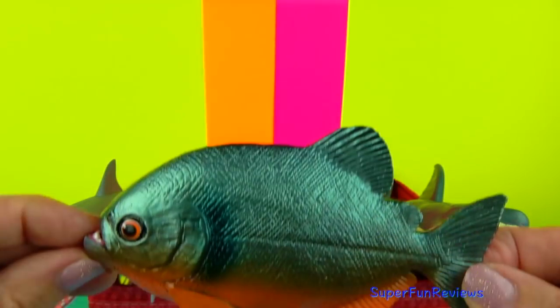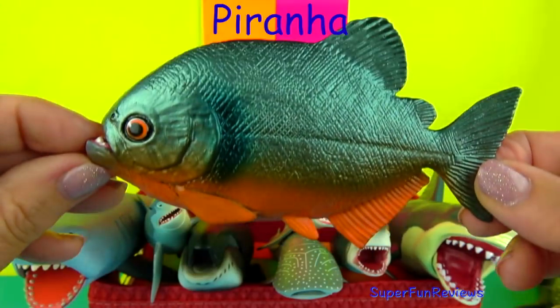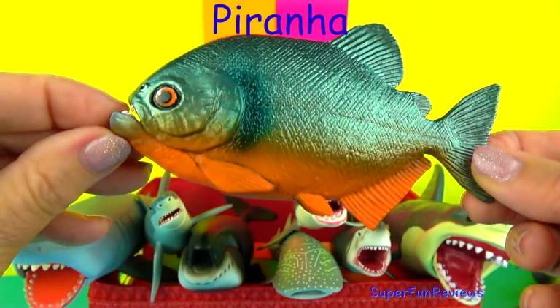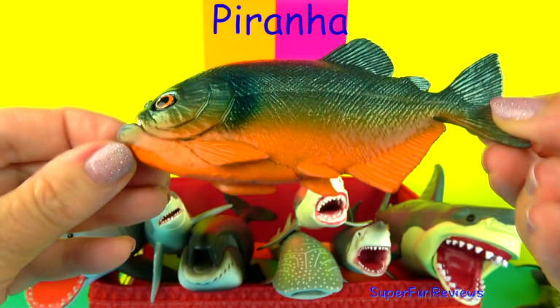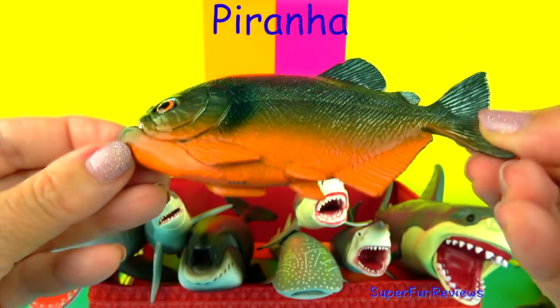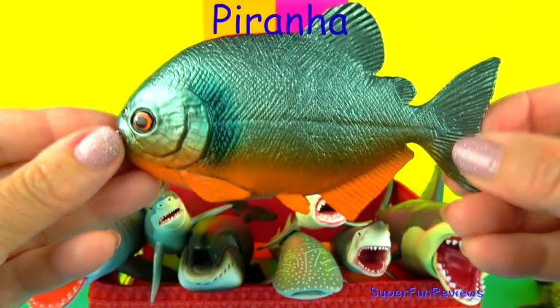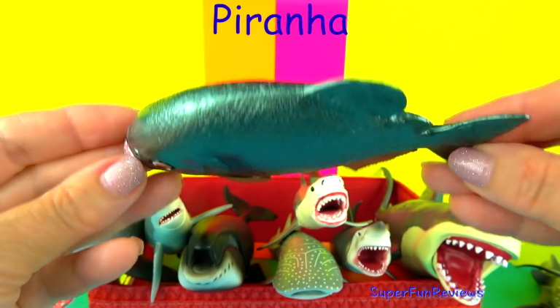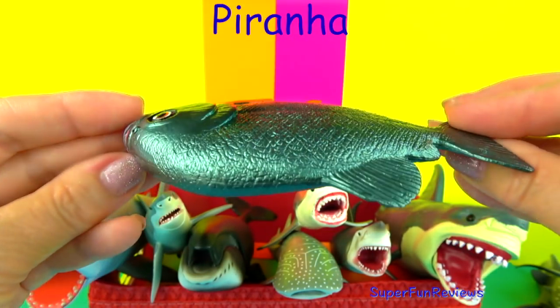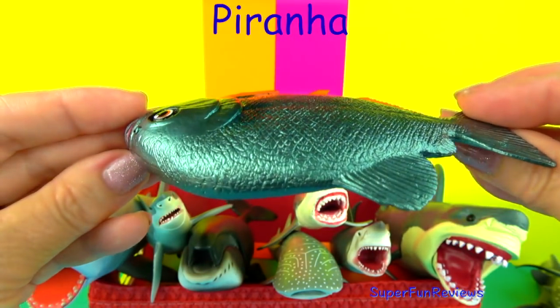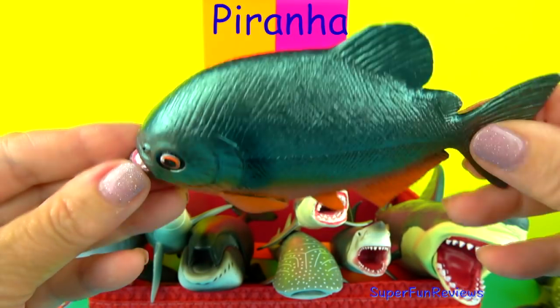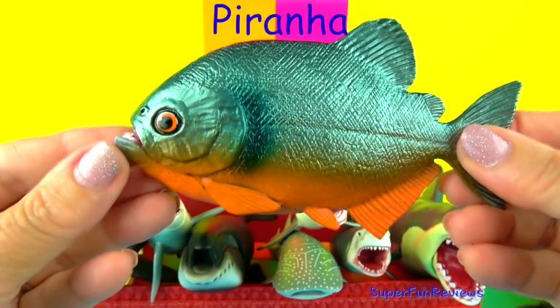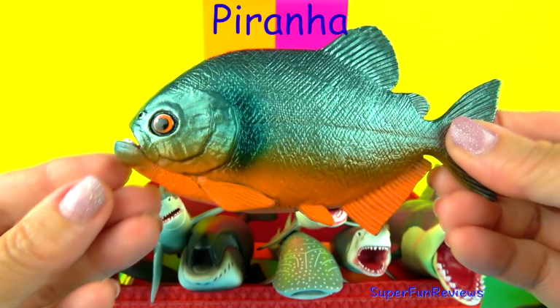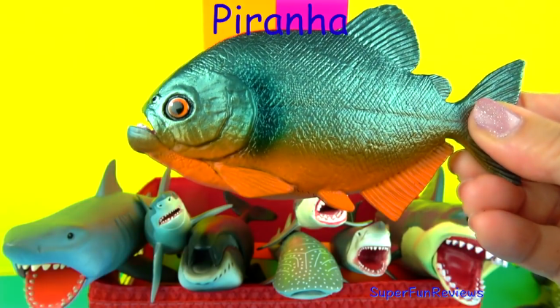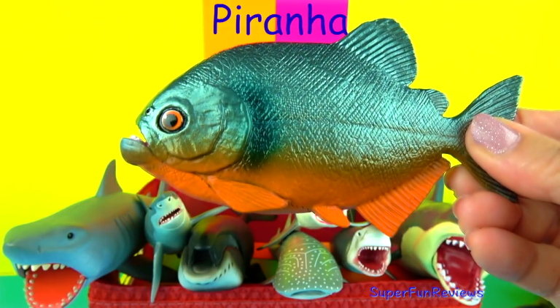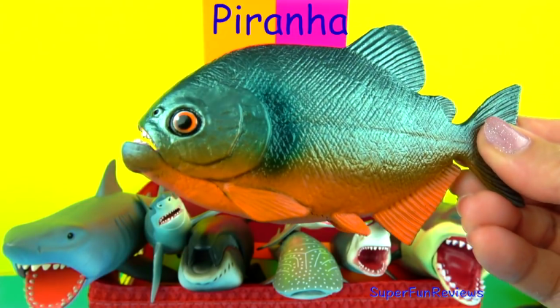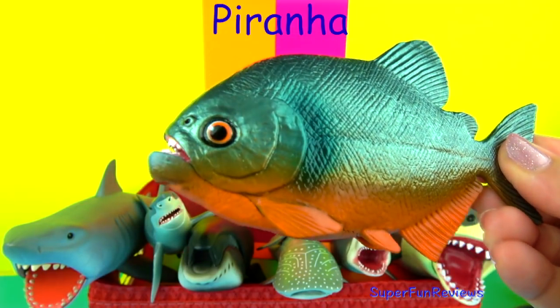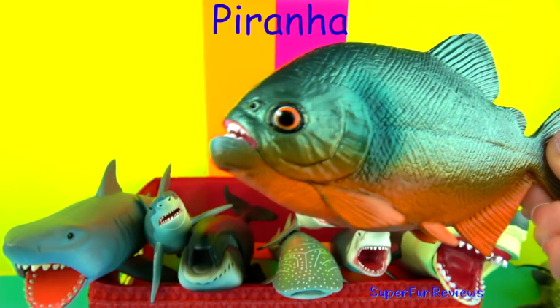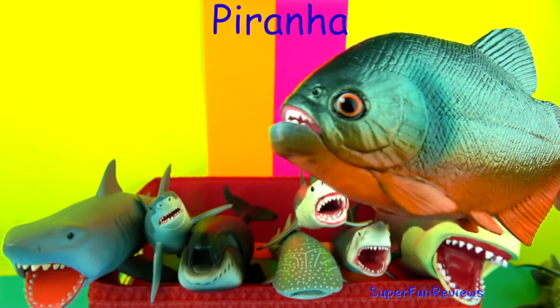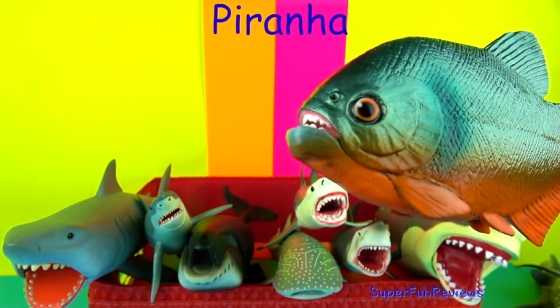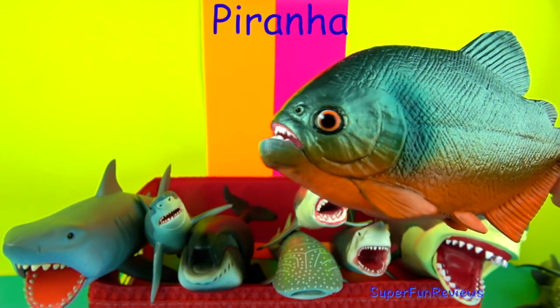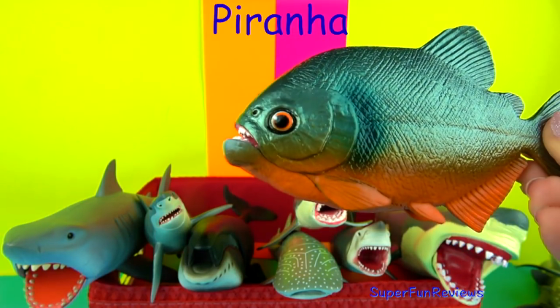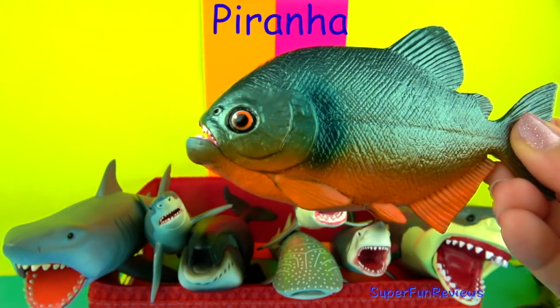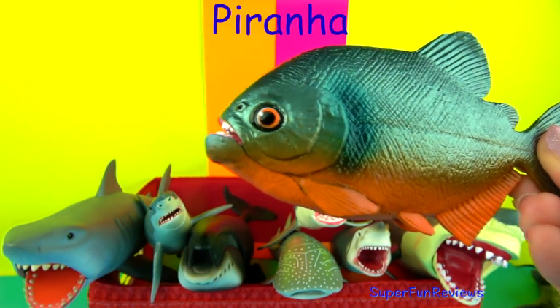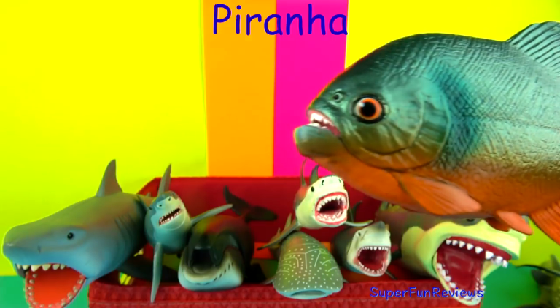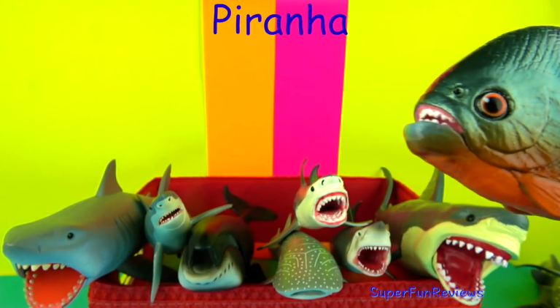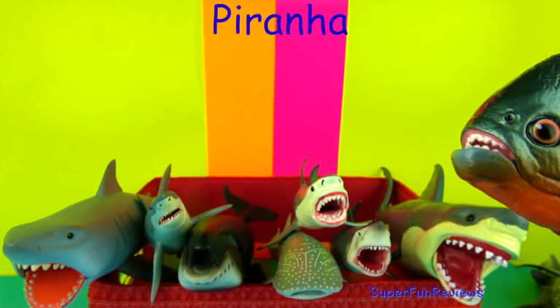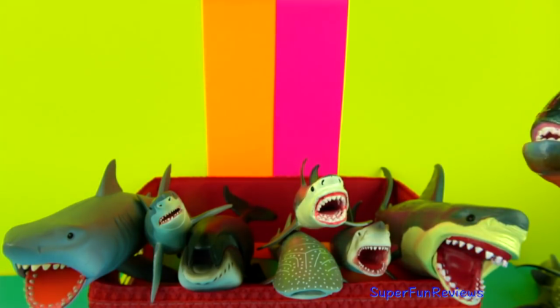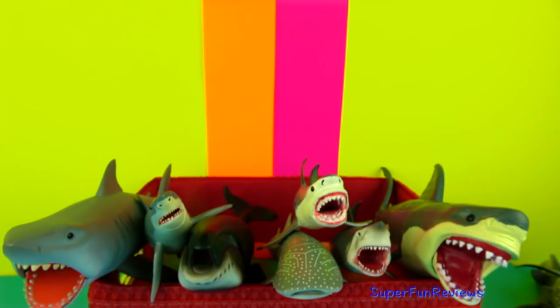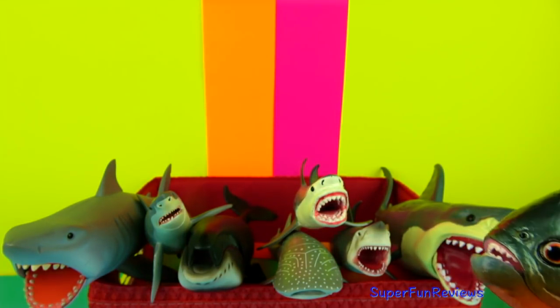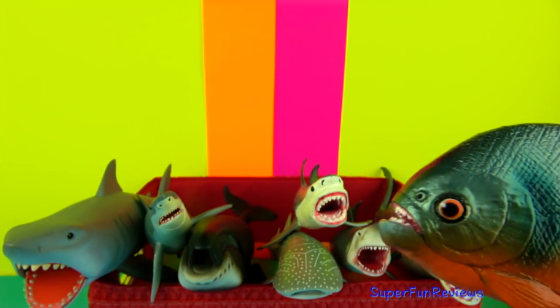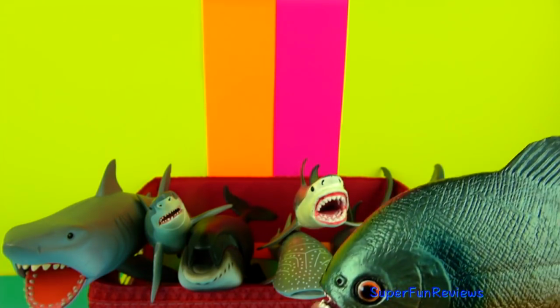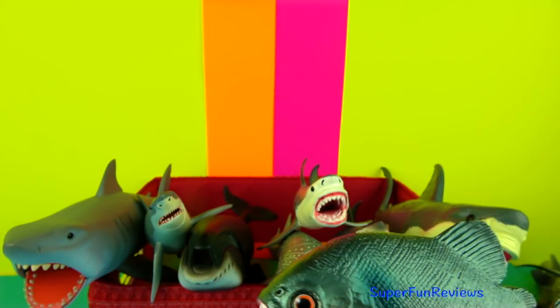The Piranha lives in the rivers of the South American jungles. It has a single row of razor sharp teeth that are triangular in shape and are used to puncture and rip into prey.